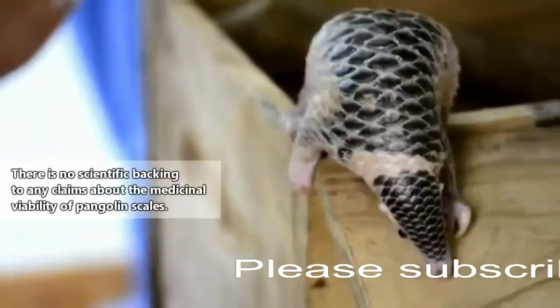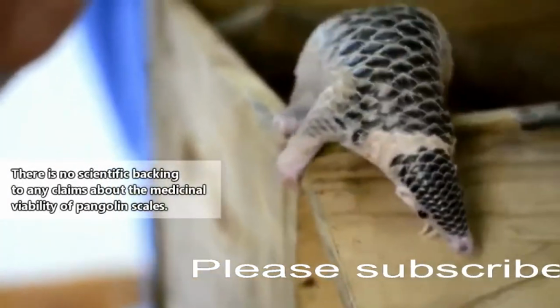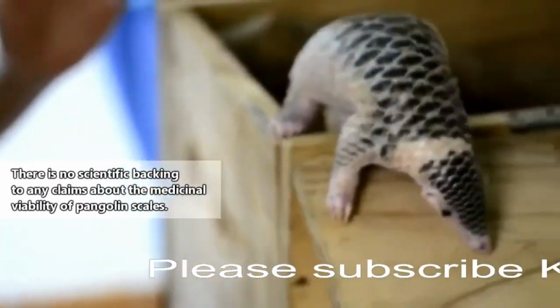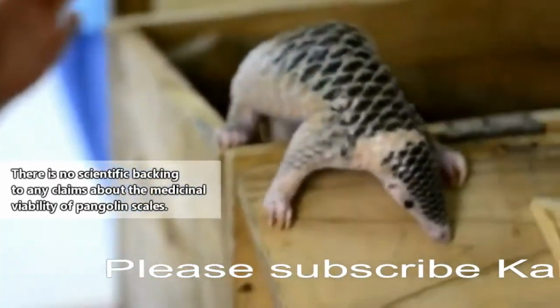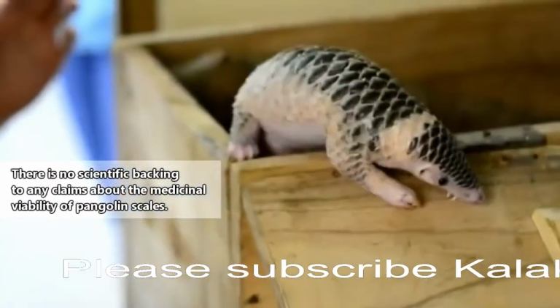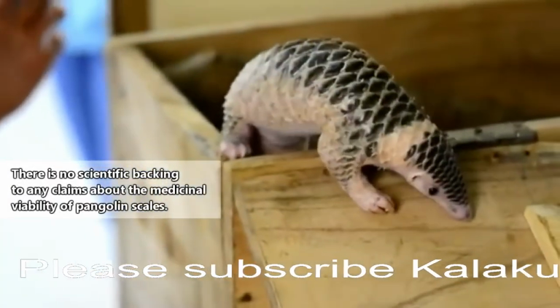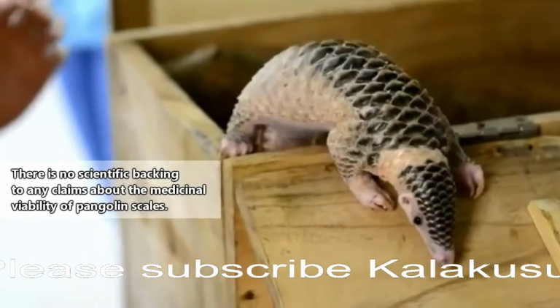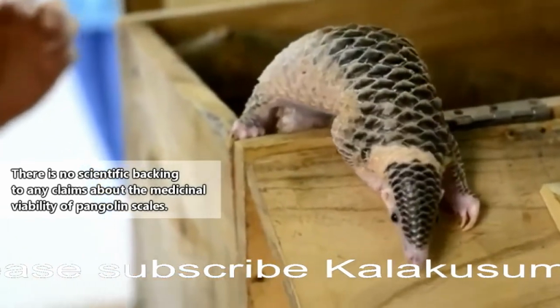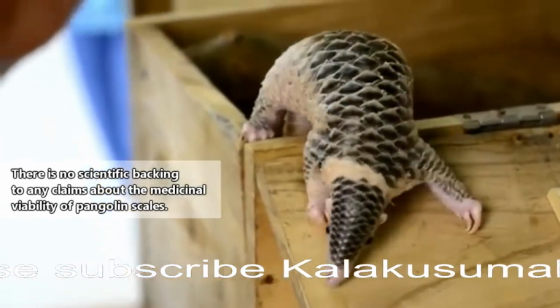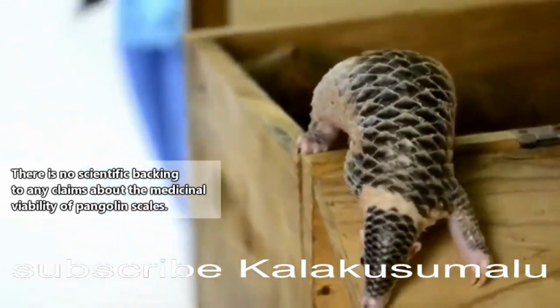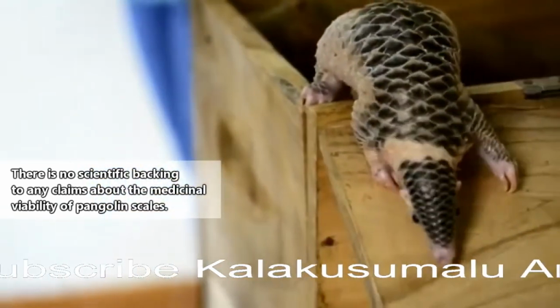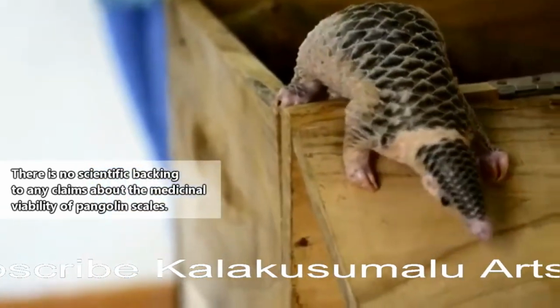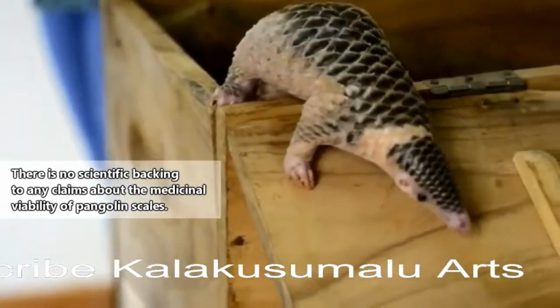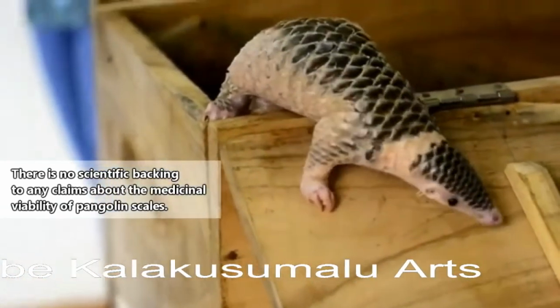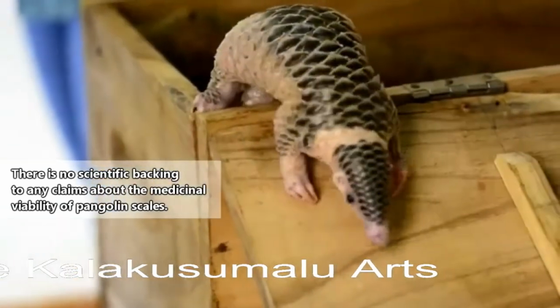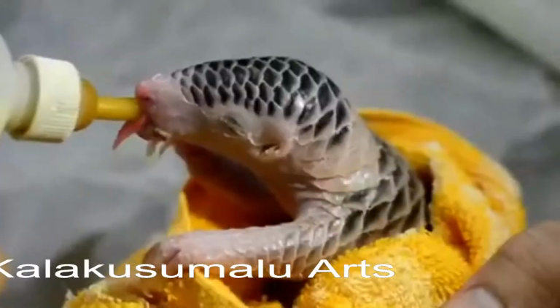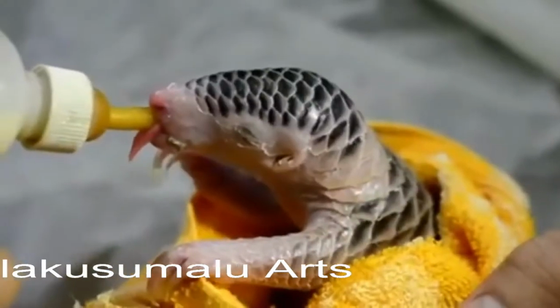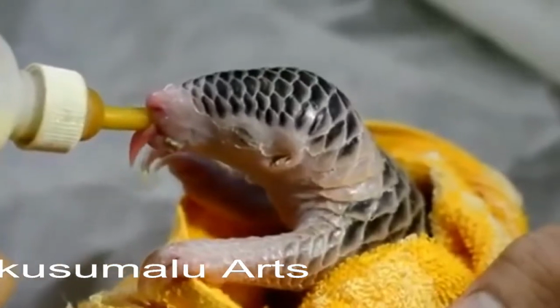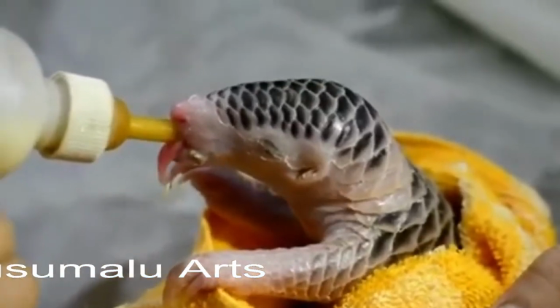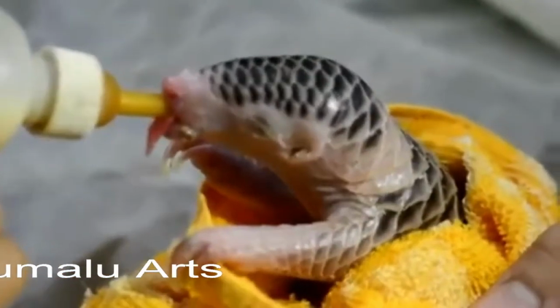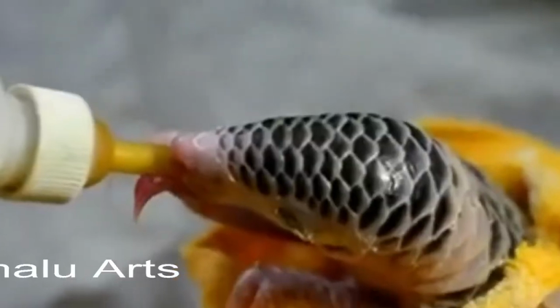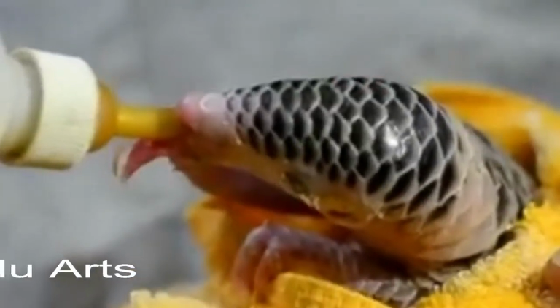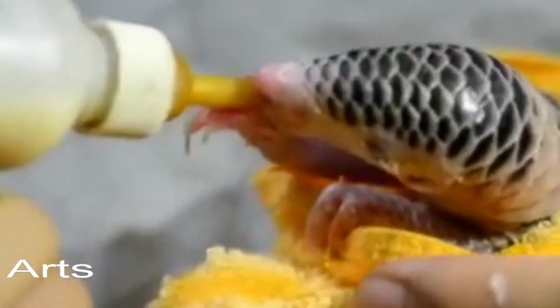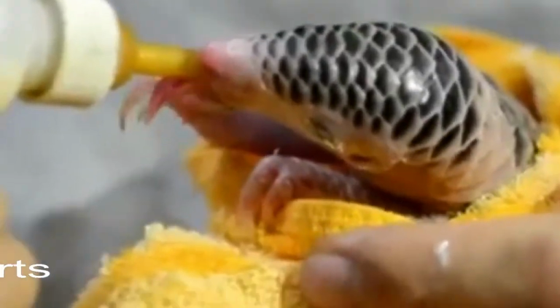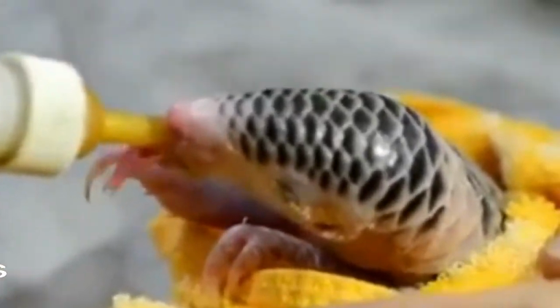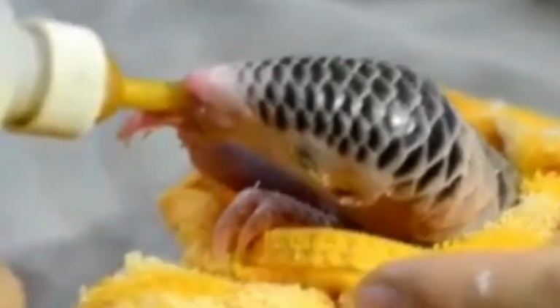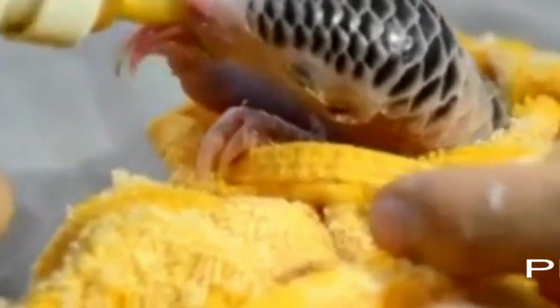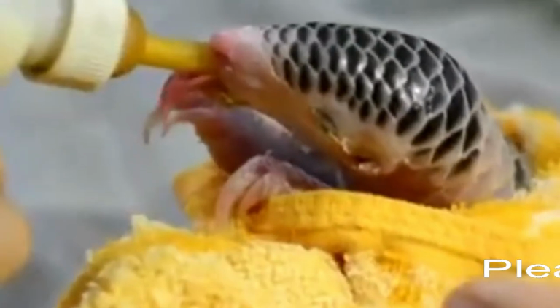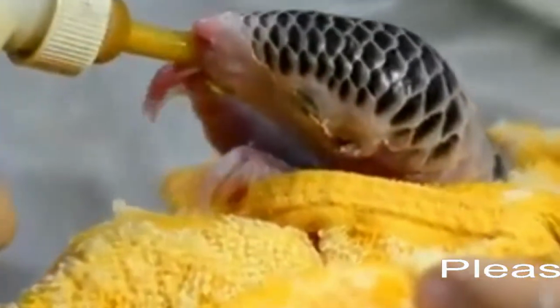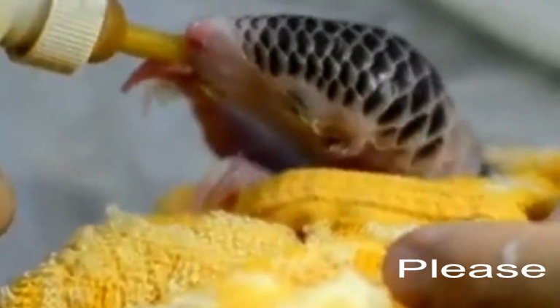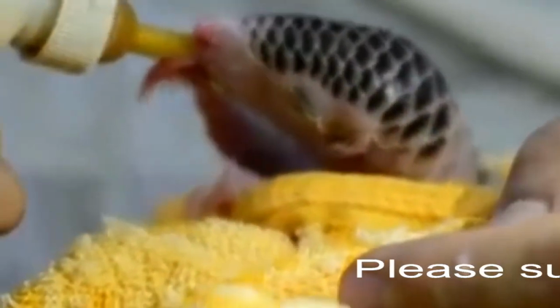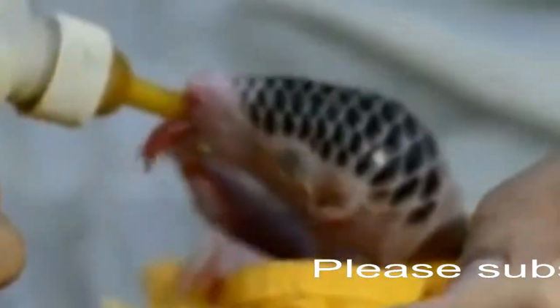In some cultures, pangolin scales are believed to have medicinal properties, and their meat is considered a delicacy. This has led to endangerment of all pangolin species, with some listed as critically endangered as of this recording.